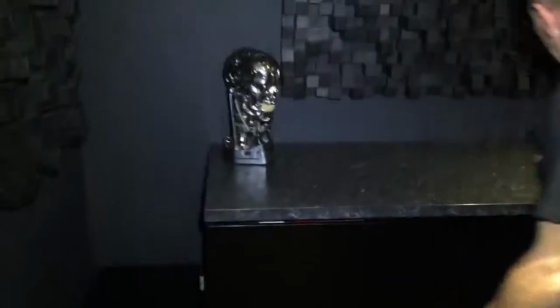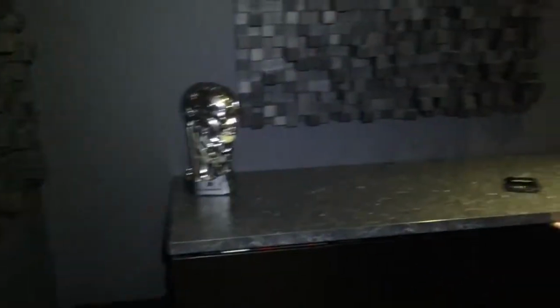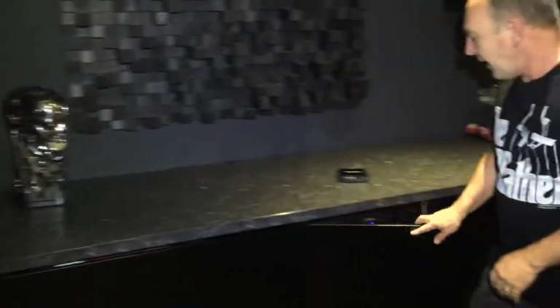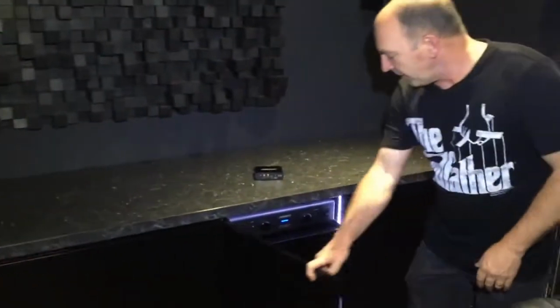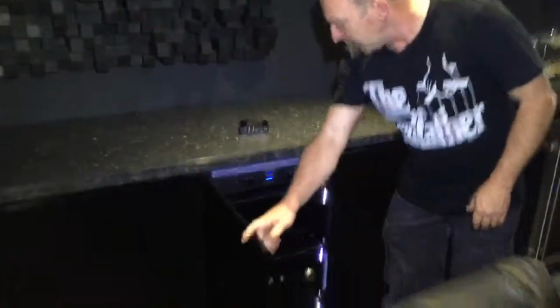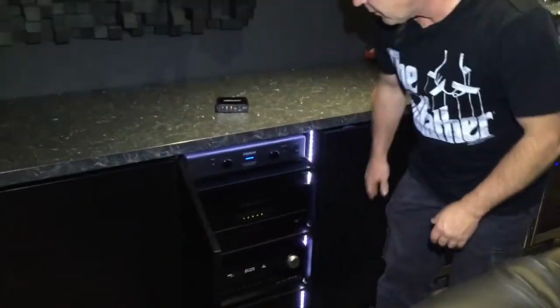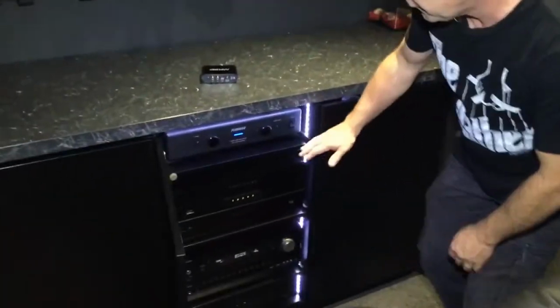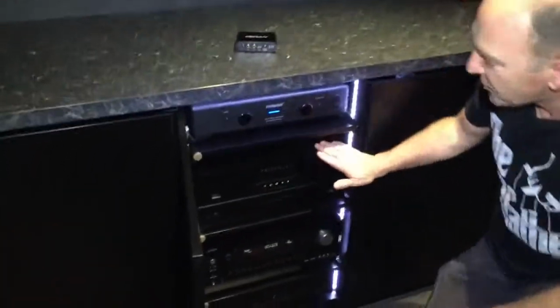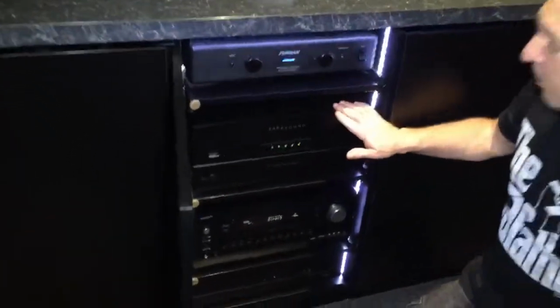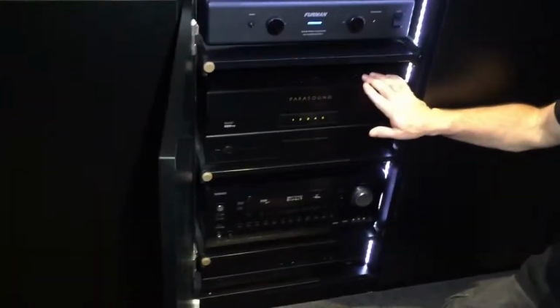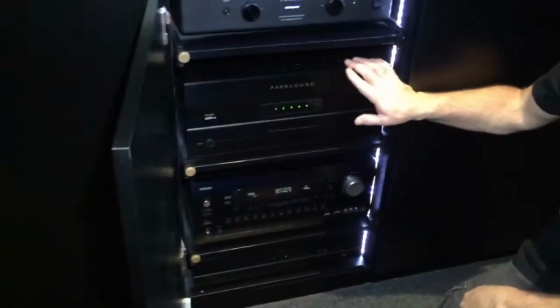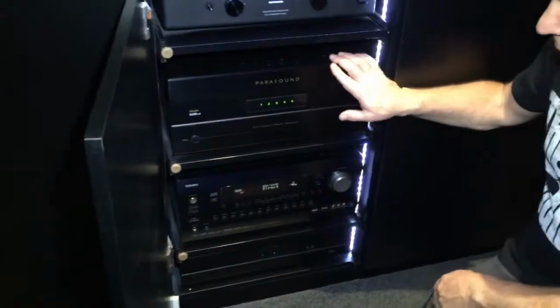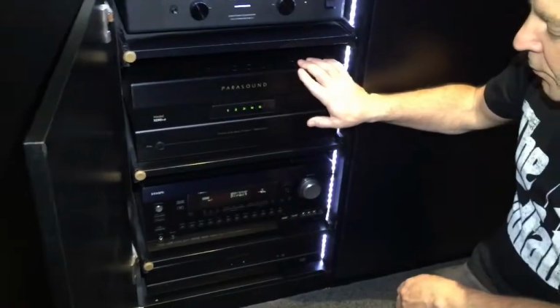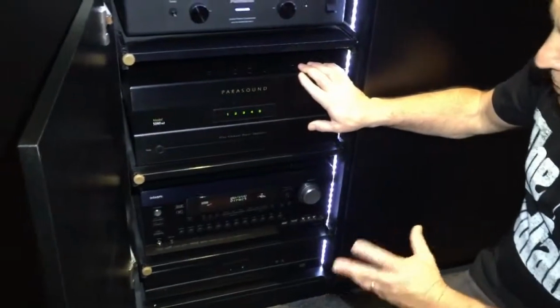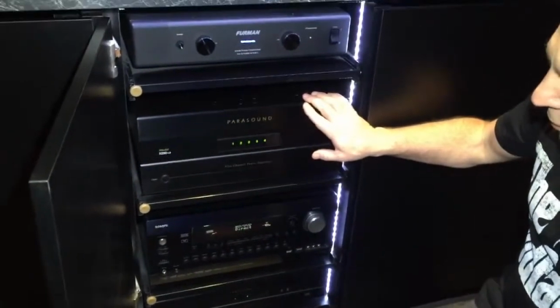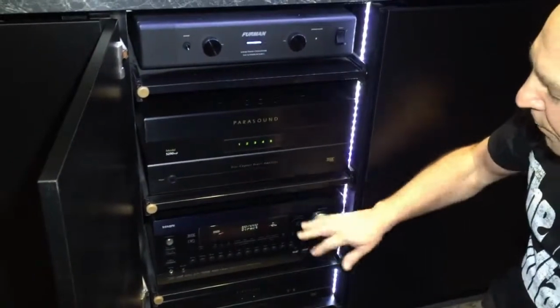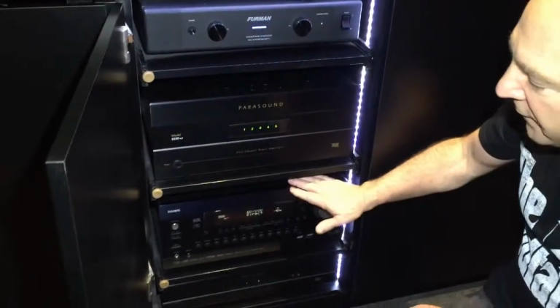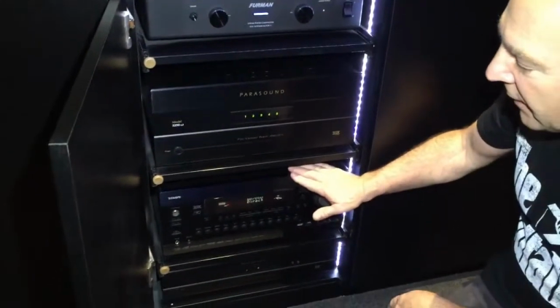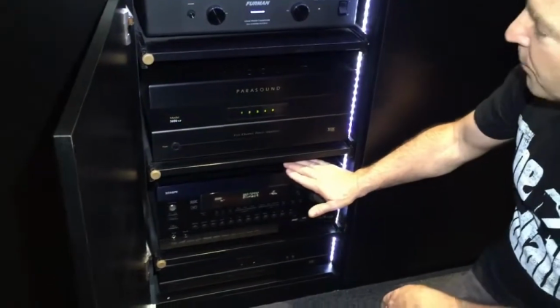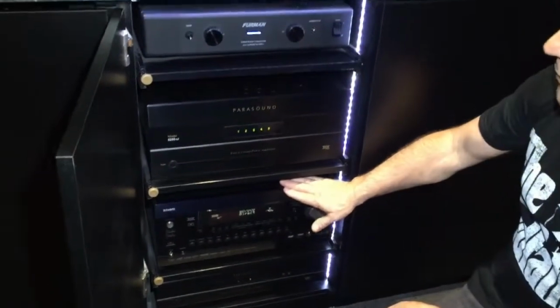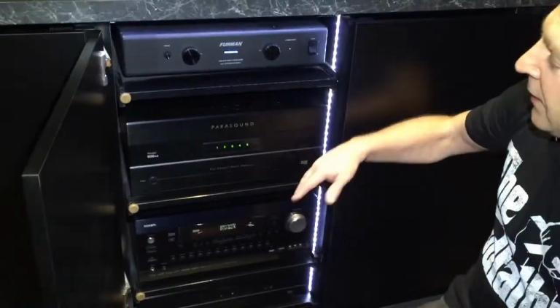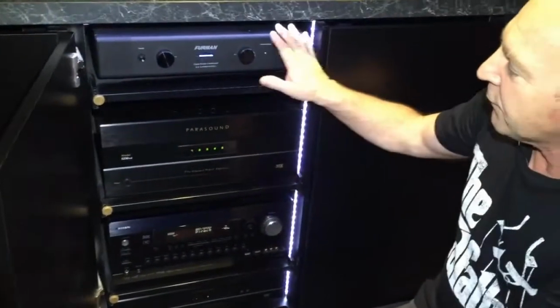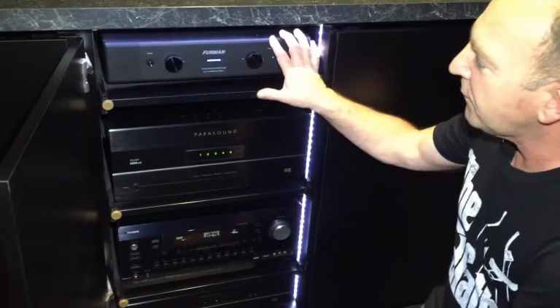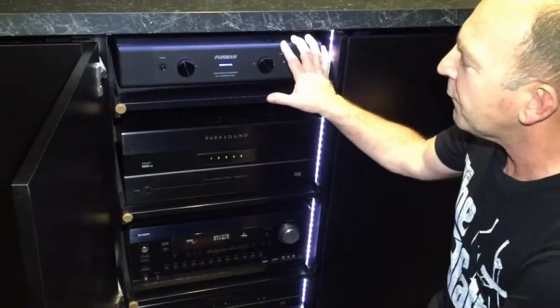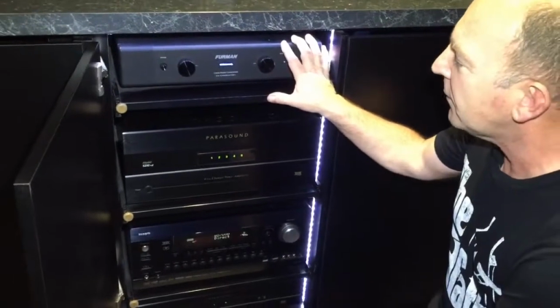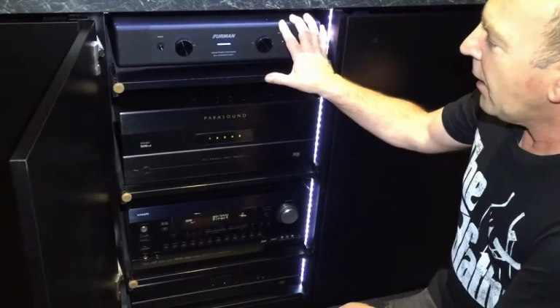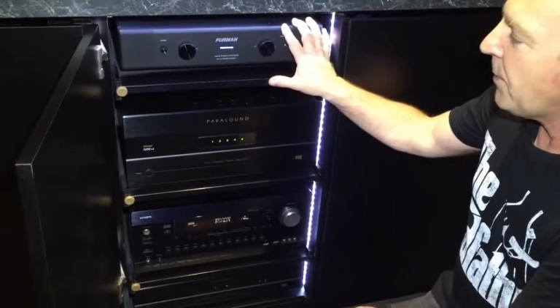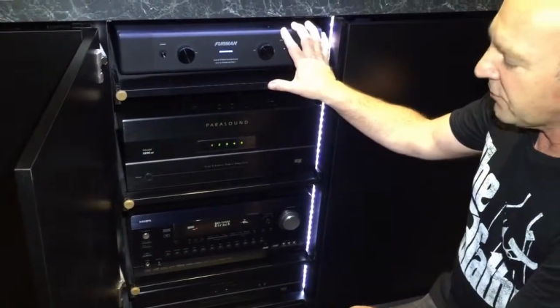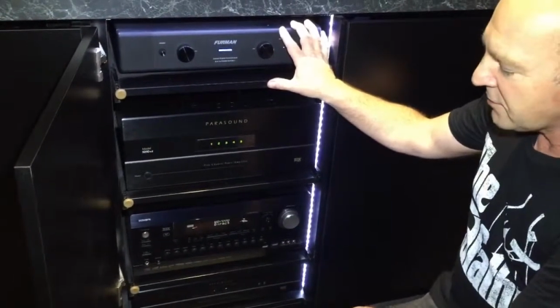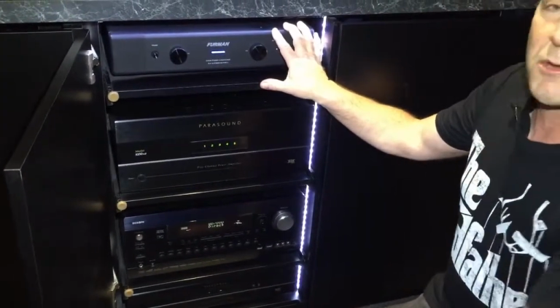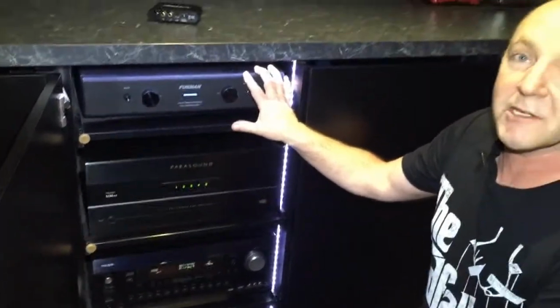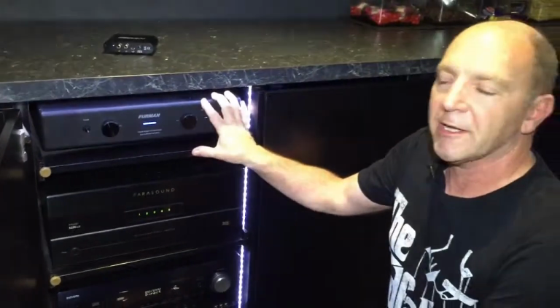Coming down to the rack, we've got a 250-watt channel Parasound amp being controlled by the Integra processor, and we've got a Furman linear power conditioner making sure that everything is kept clean.